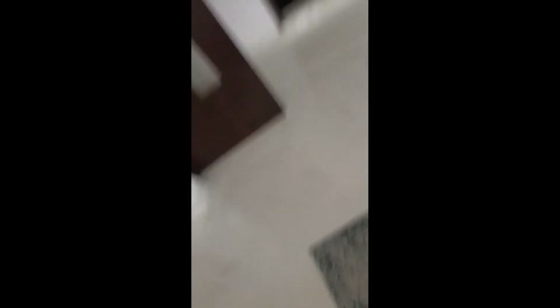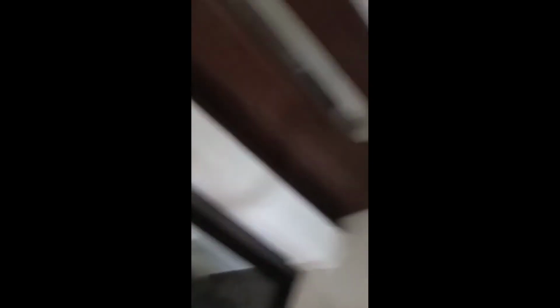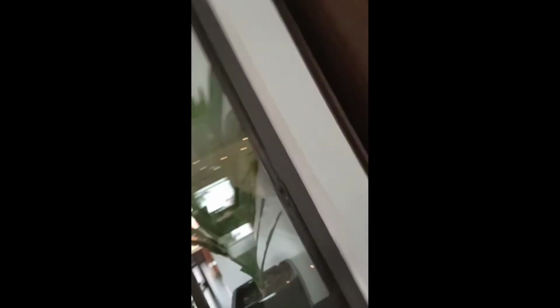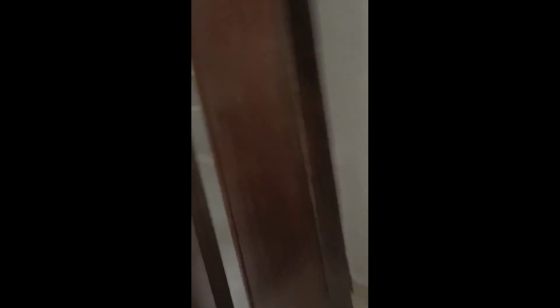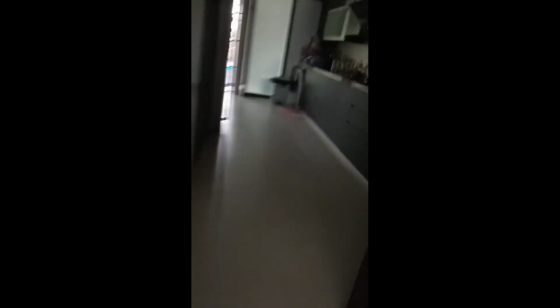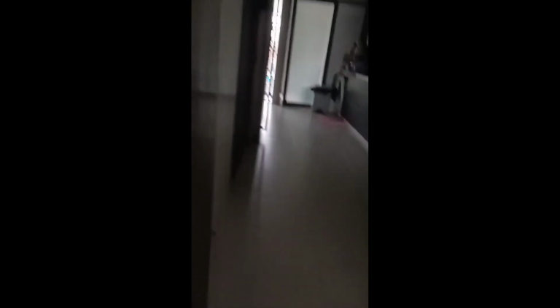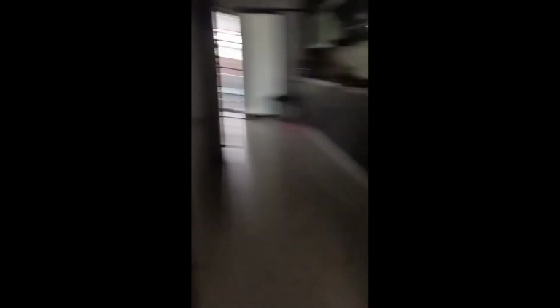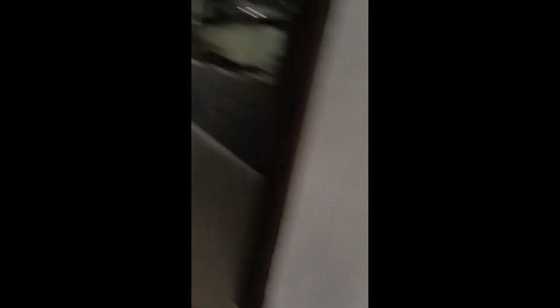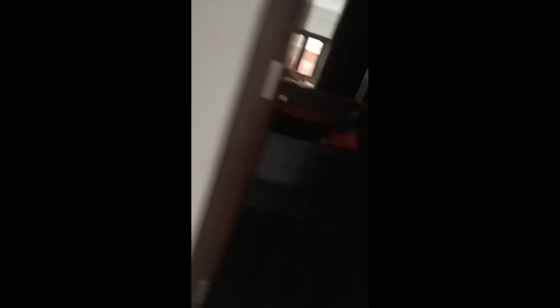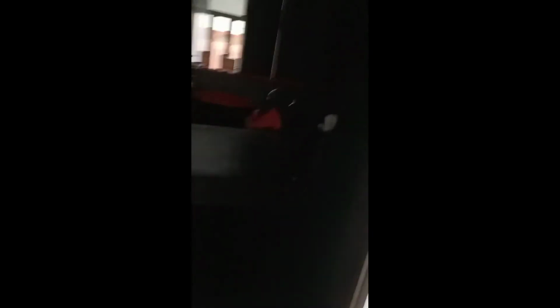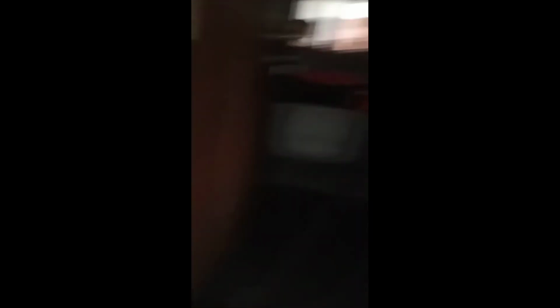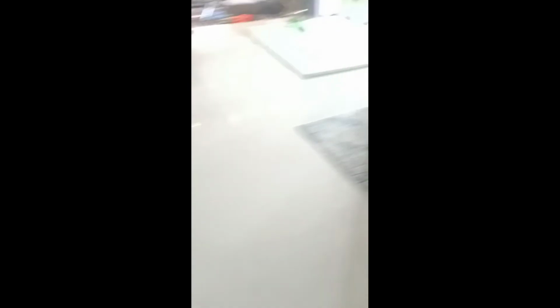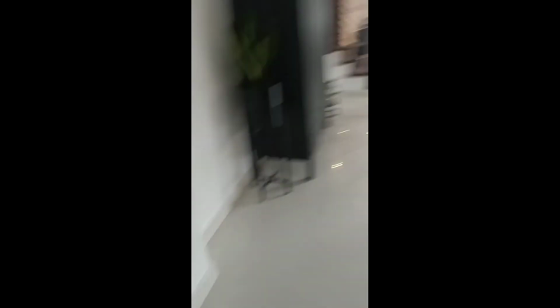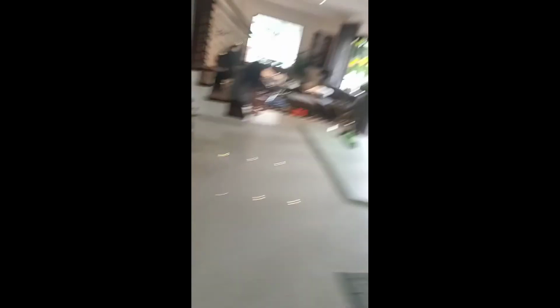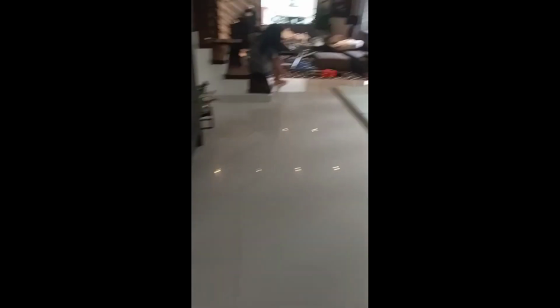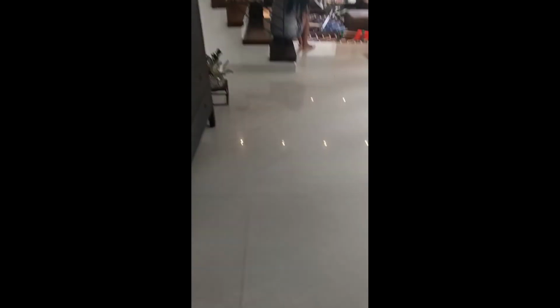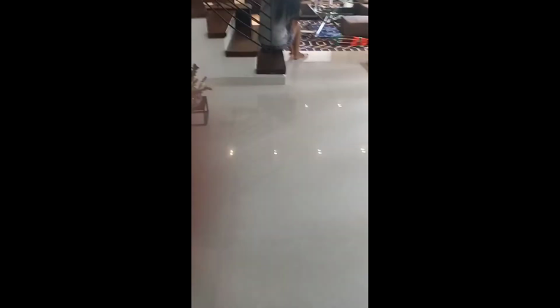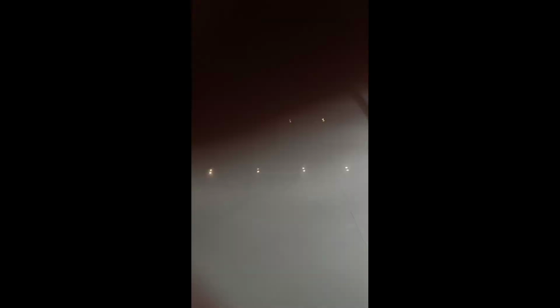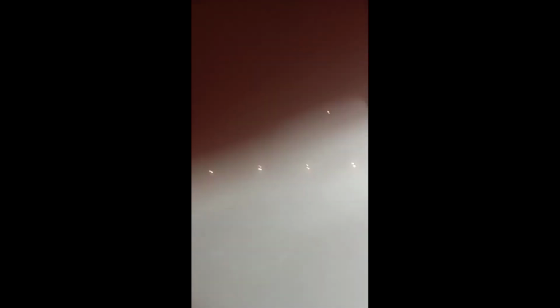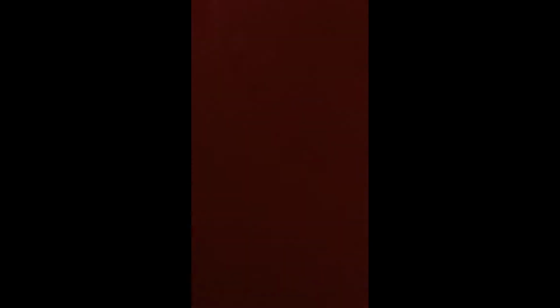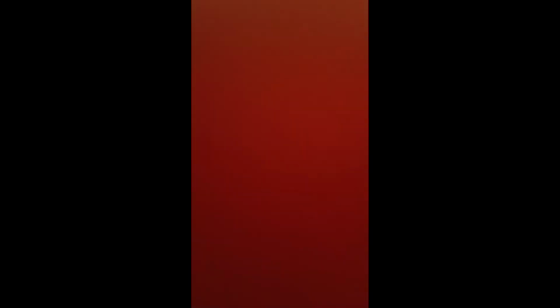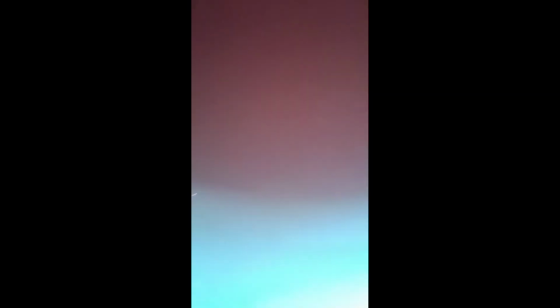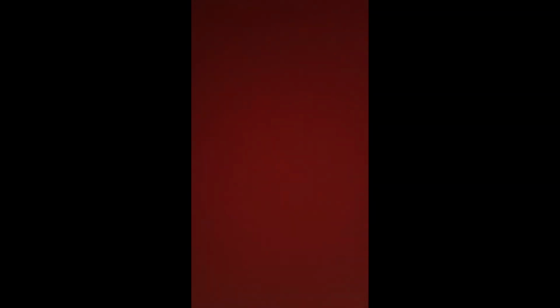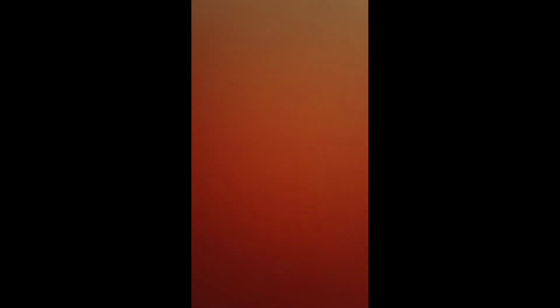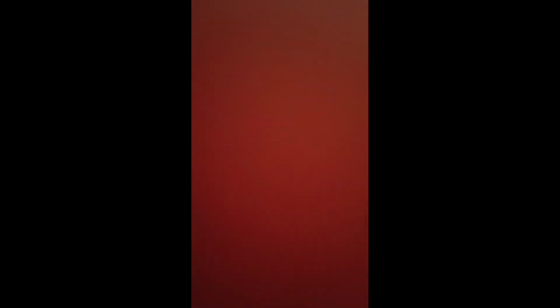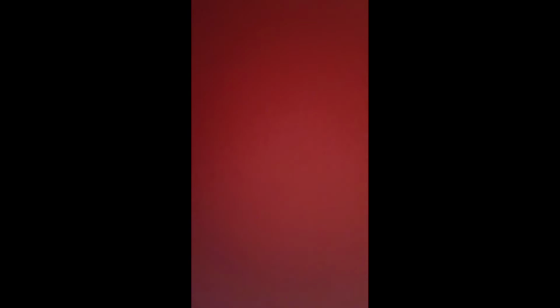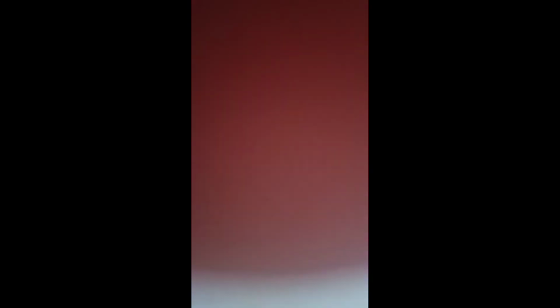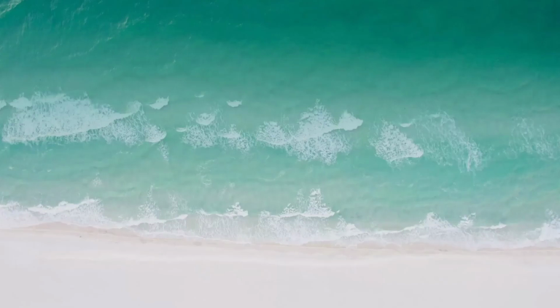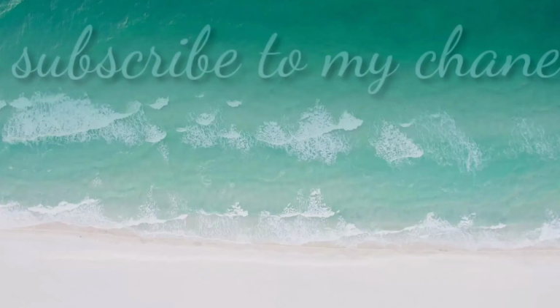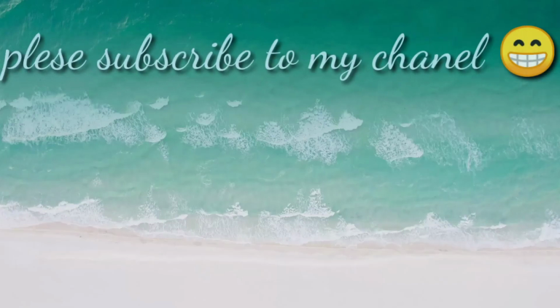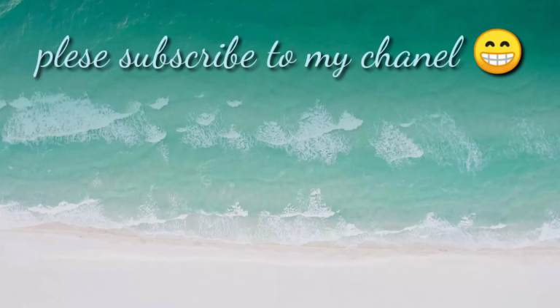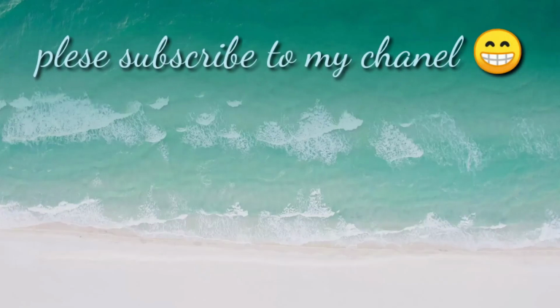The kitchen is in here. There's a bathroom. Please subscribe and hit the link below to see more videos. Goodbye. Thank you.